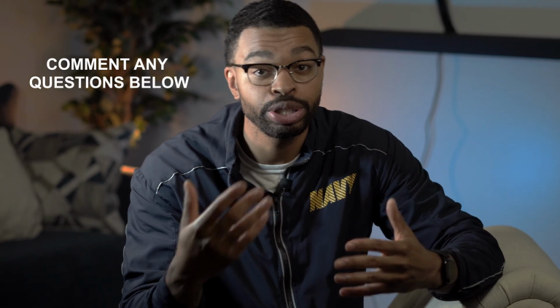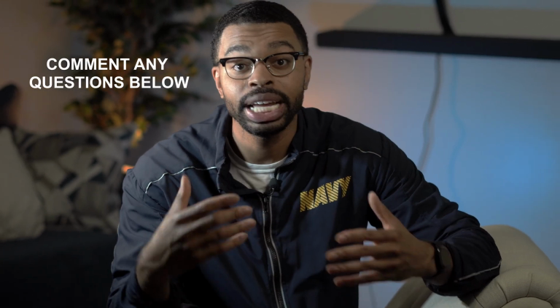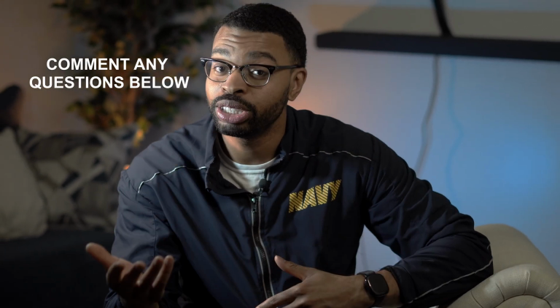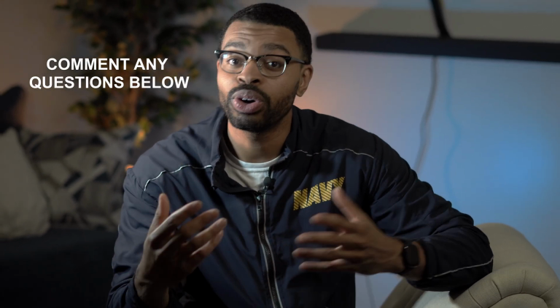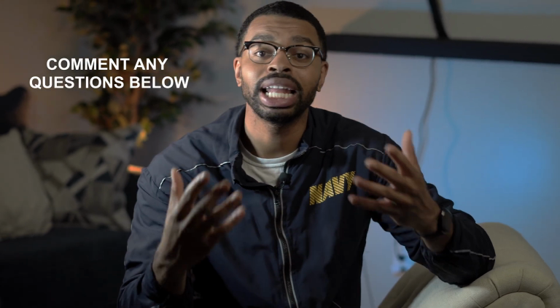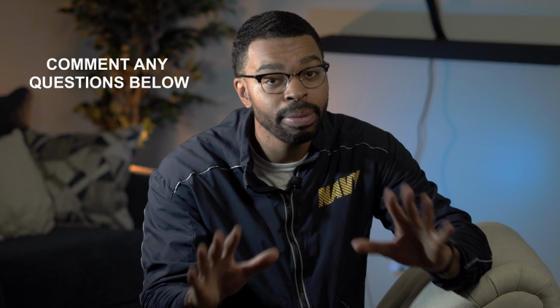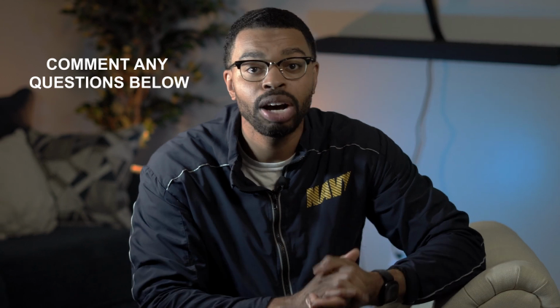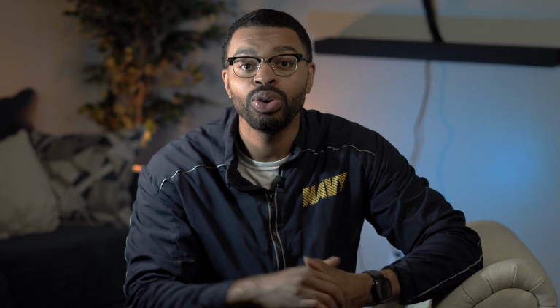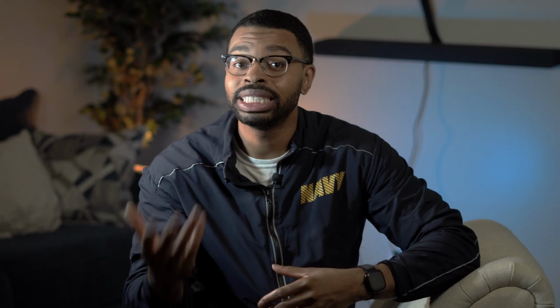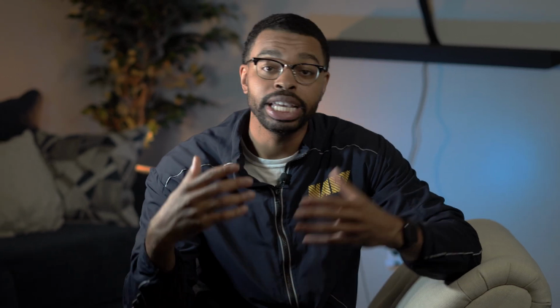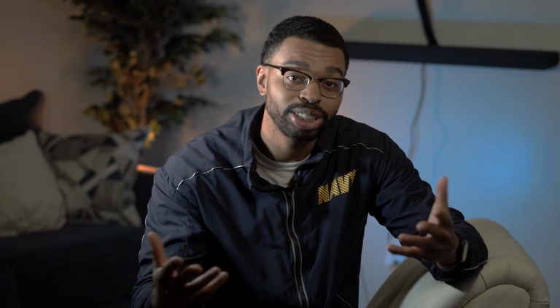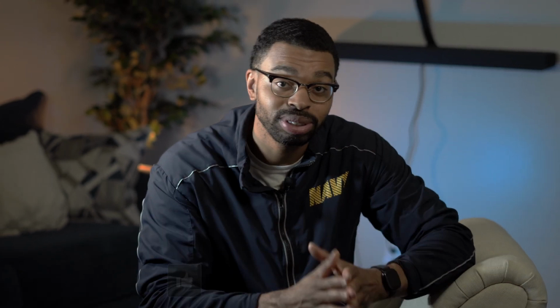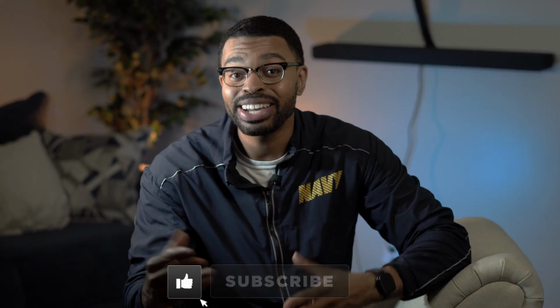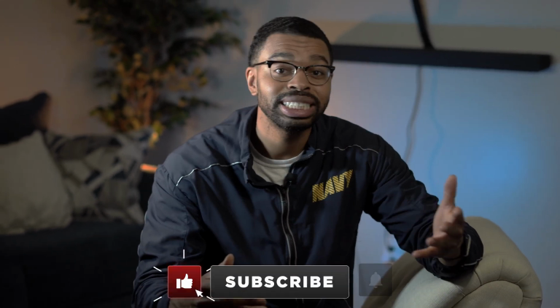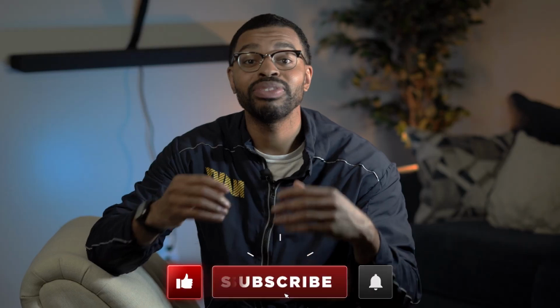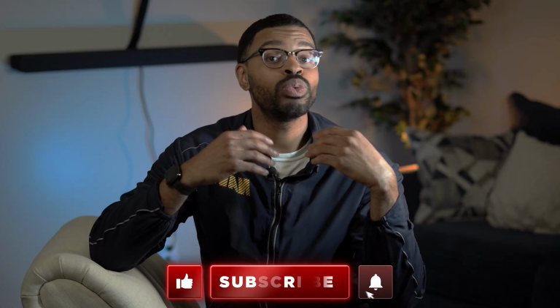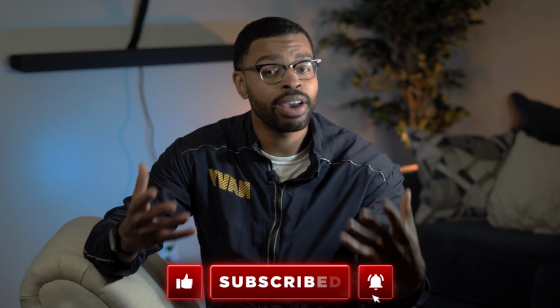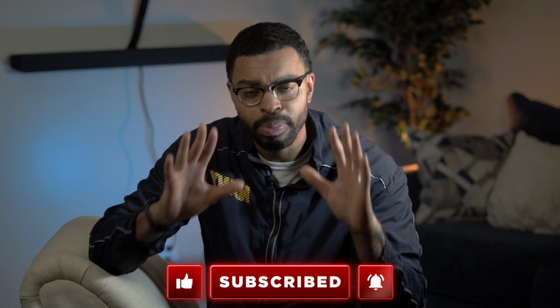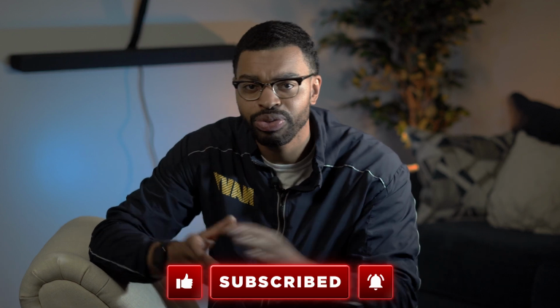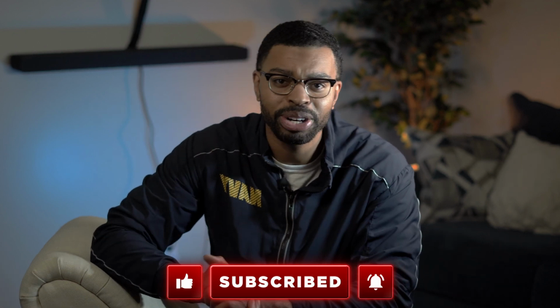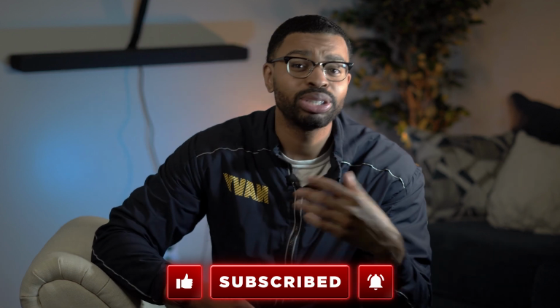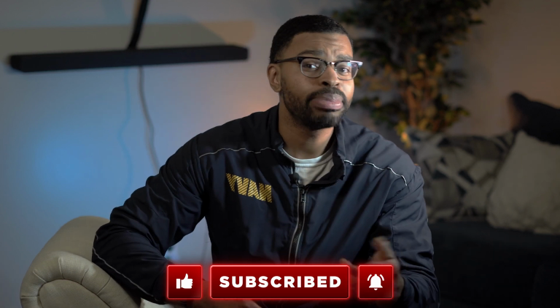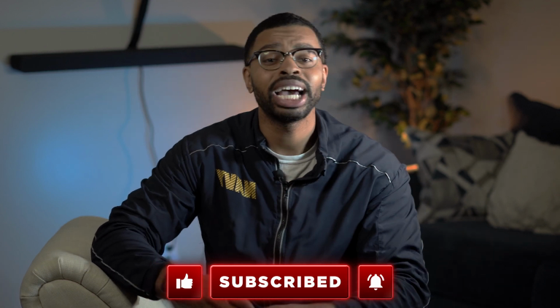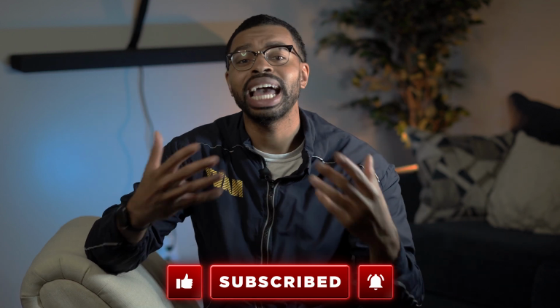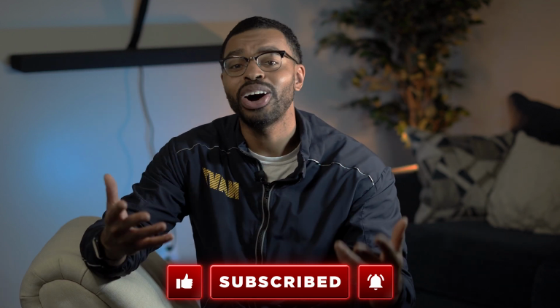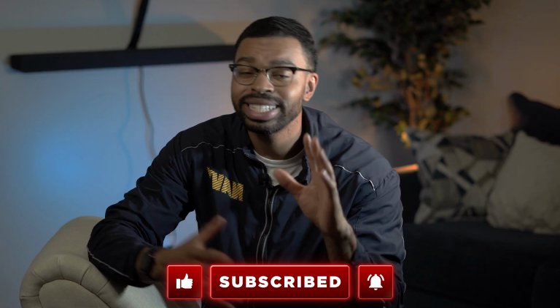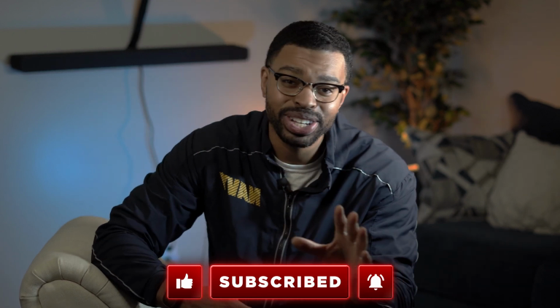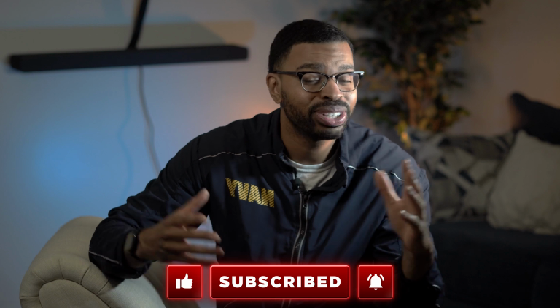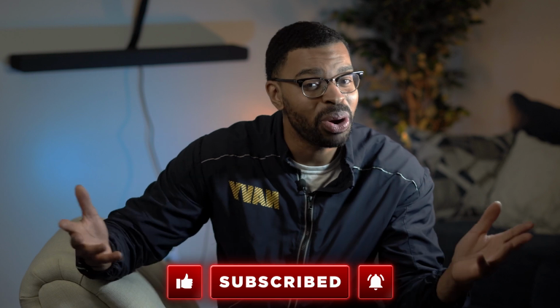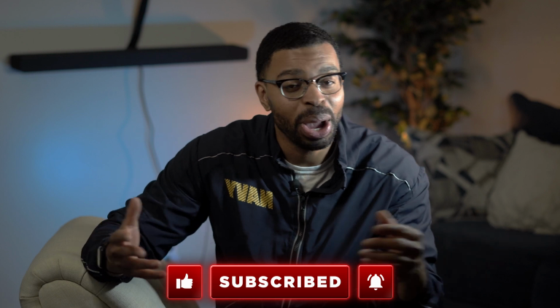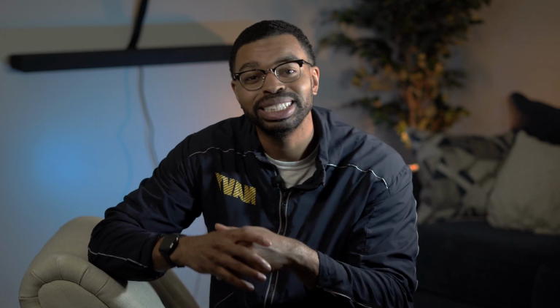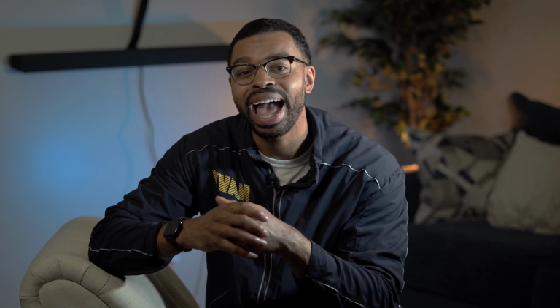If you have any additional questions or would like some help on your journey into the military or in life, comment down below or hit me on my socials. Like or dislike the video — whichever makes you feel better. Subscribe to the channel, and as always, stay tuned for some more military hacks.